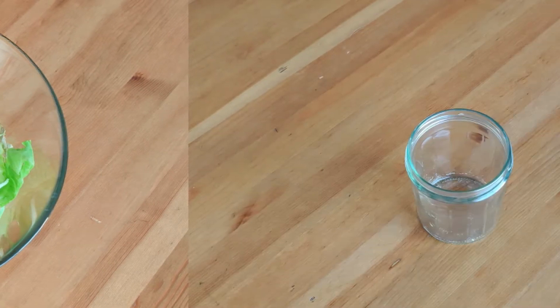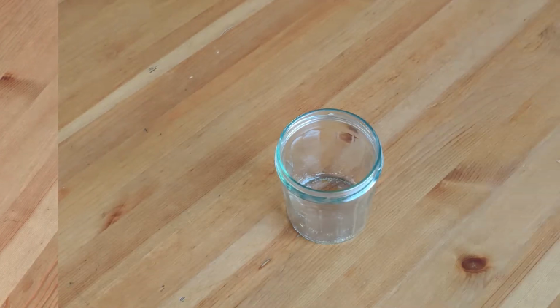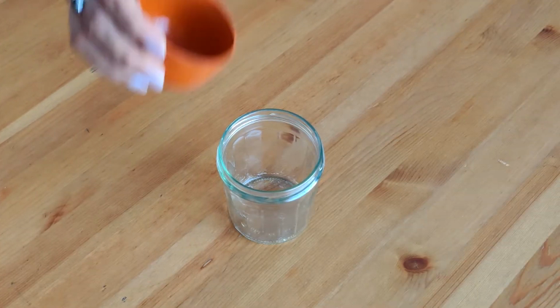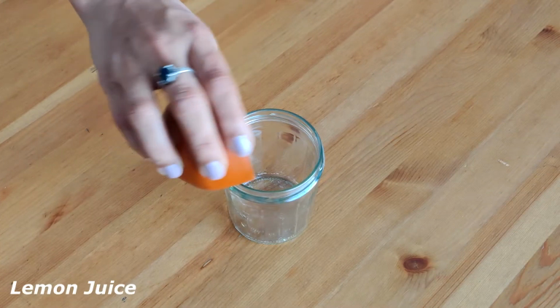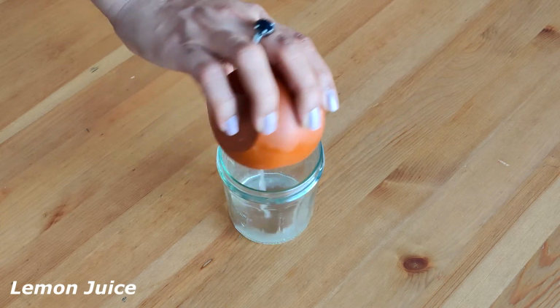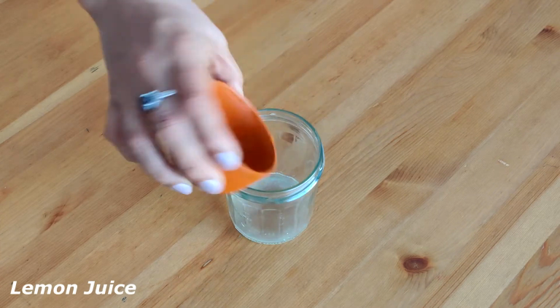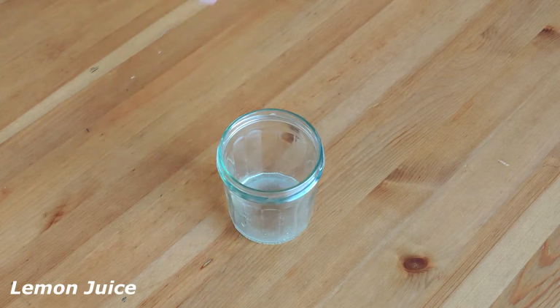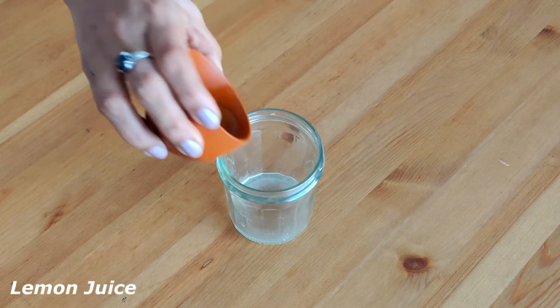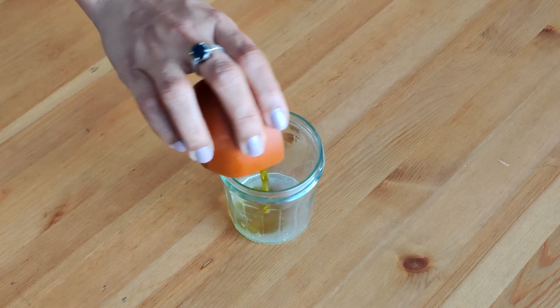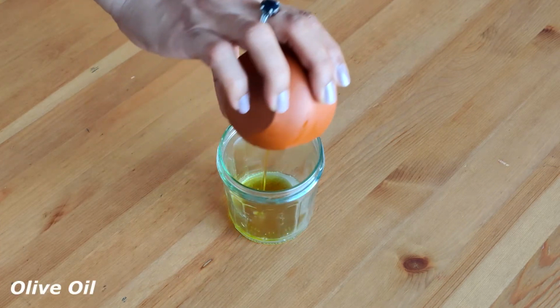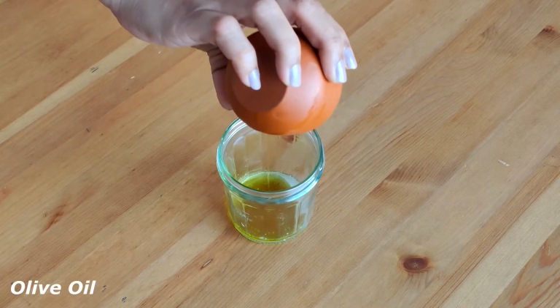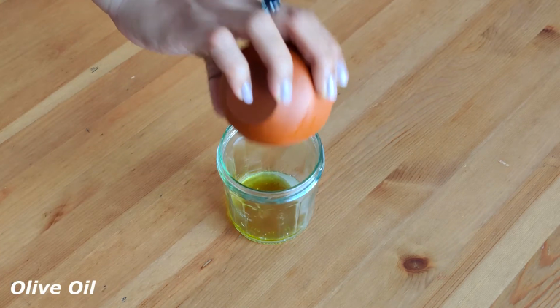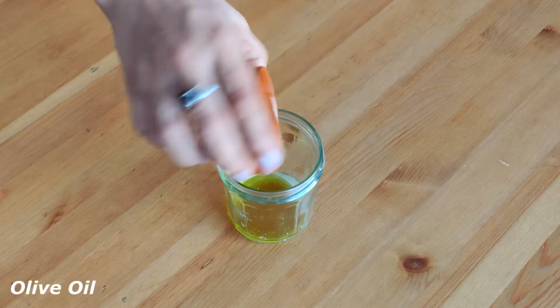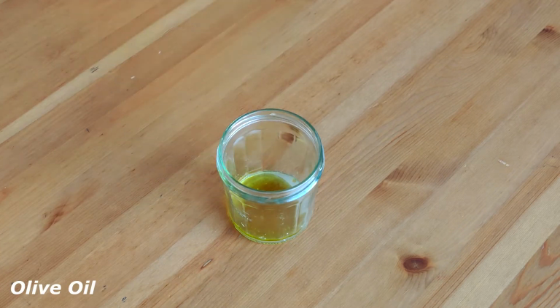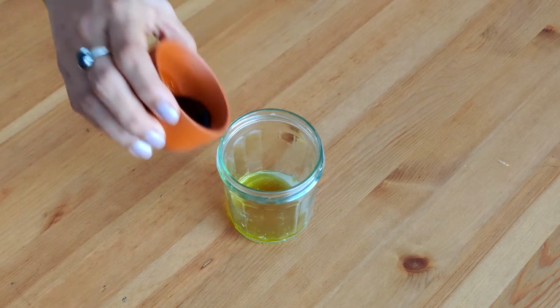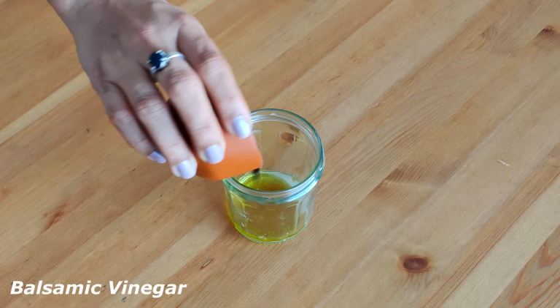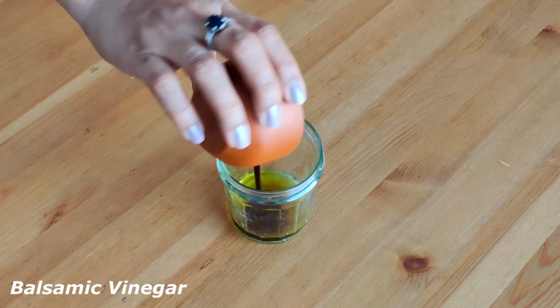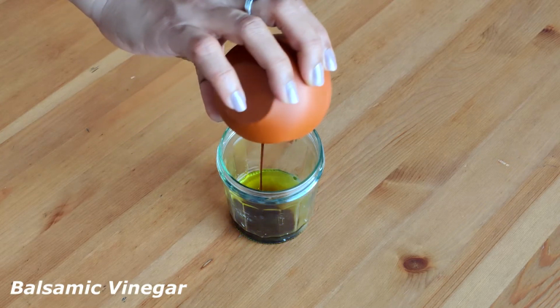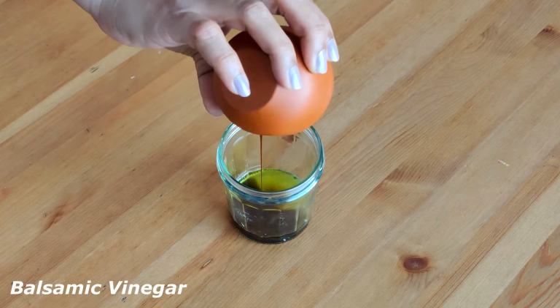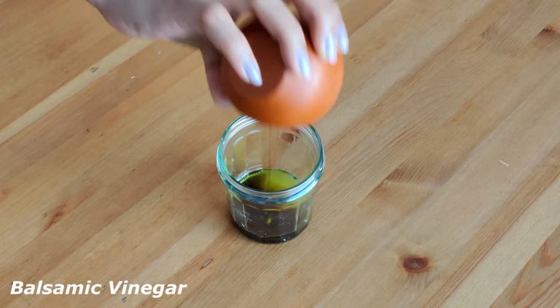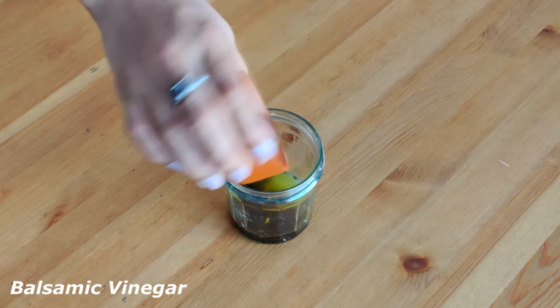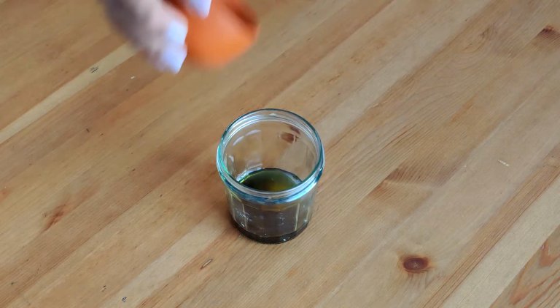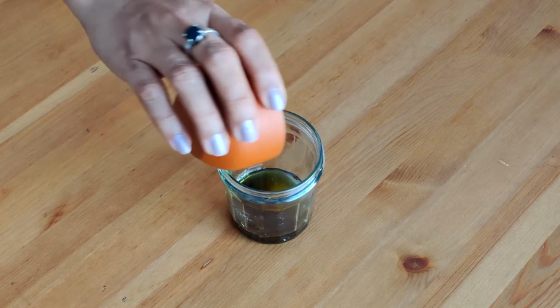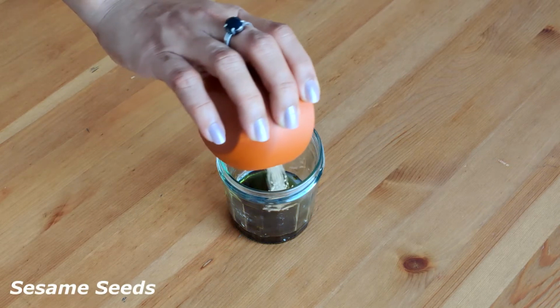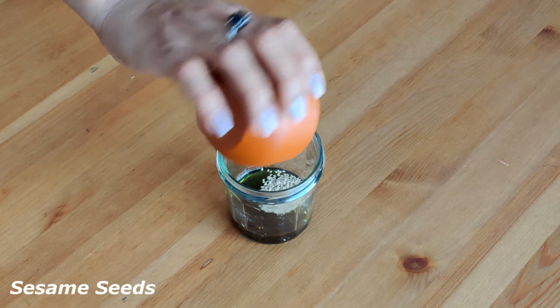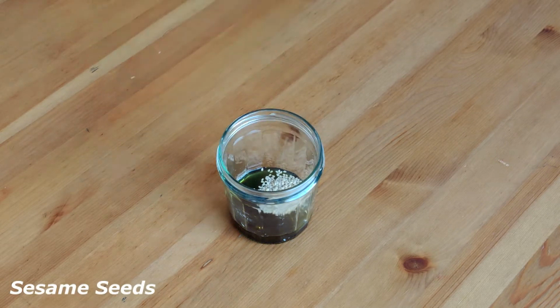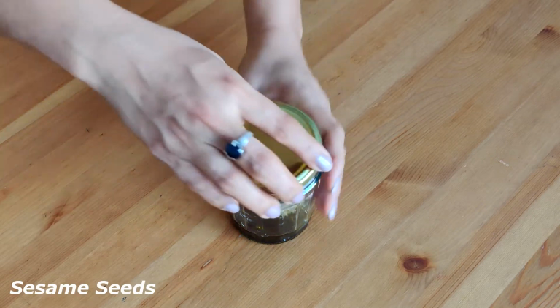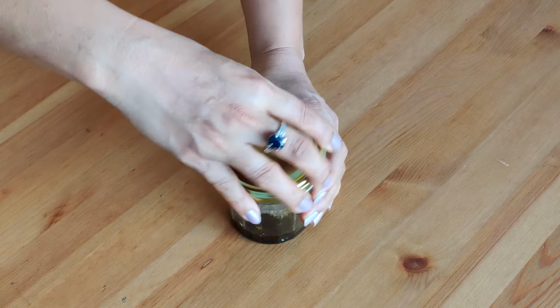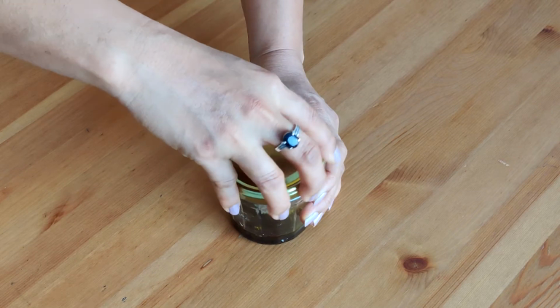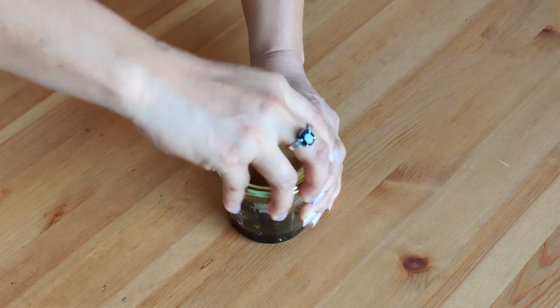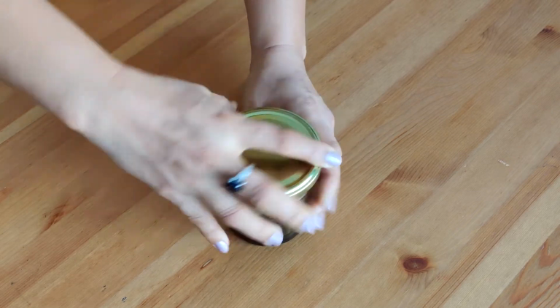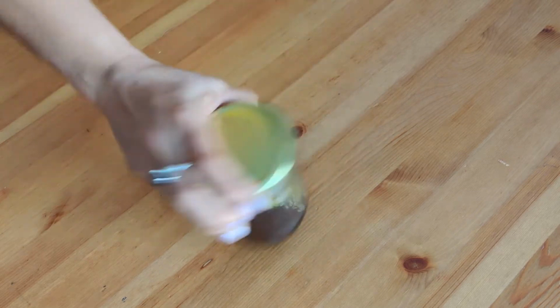Now let's make the dressing. To a bottle add the lemon juice or lime juice, olive oil, balsamic vinegar and sesame seeds. Cover the lid and shake it until nicely emulsified. I am not adding salt as it's already added in the beginning.